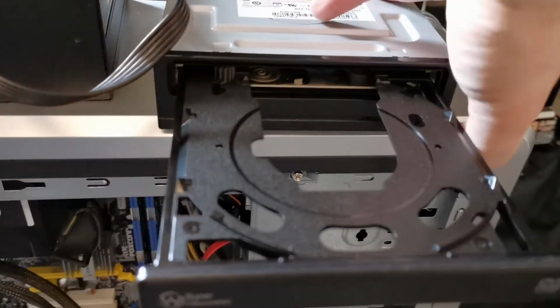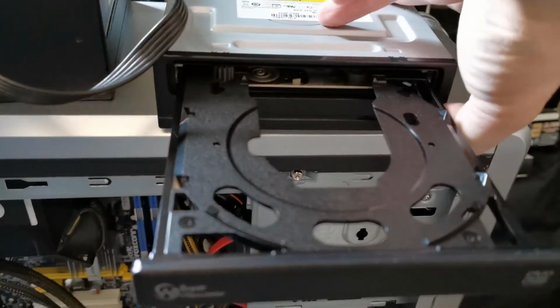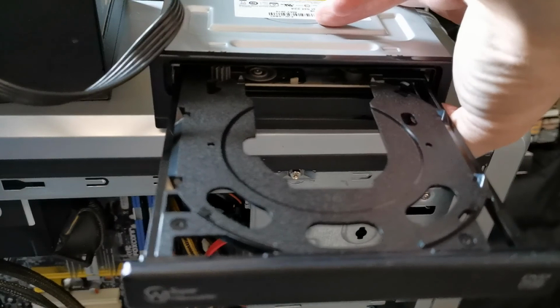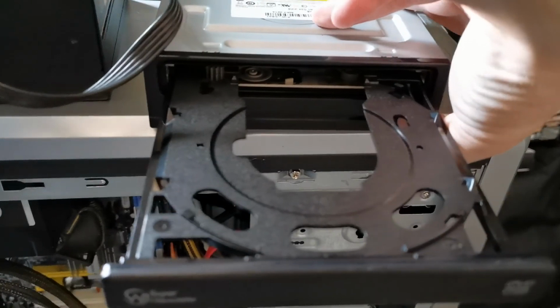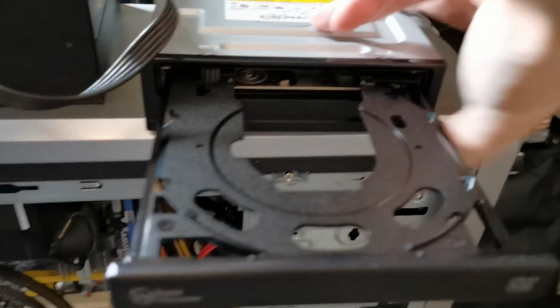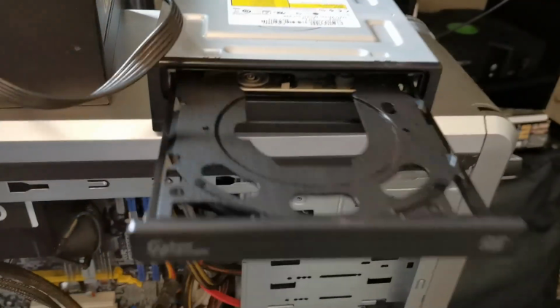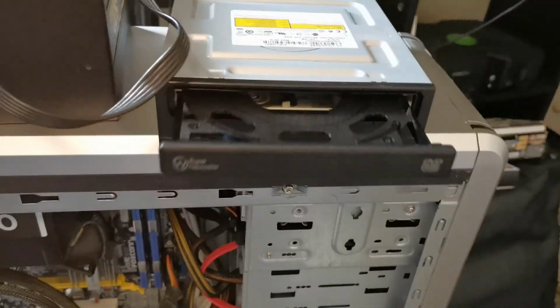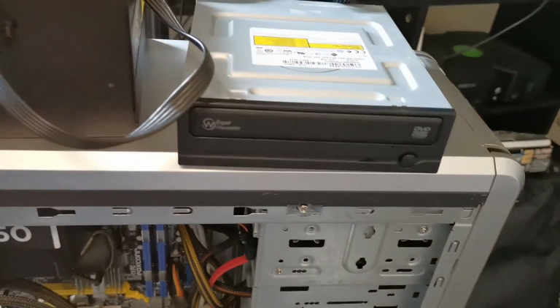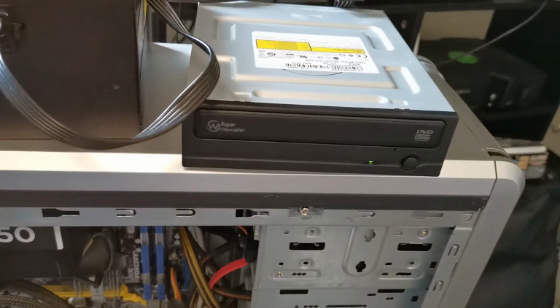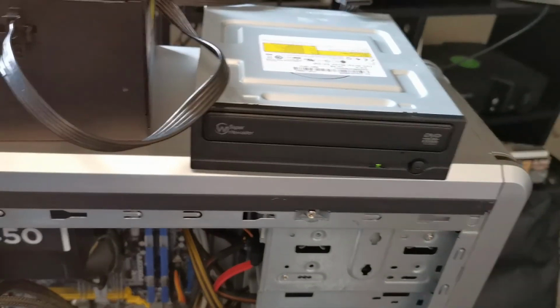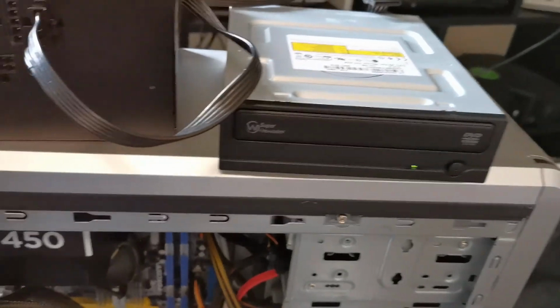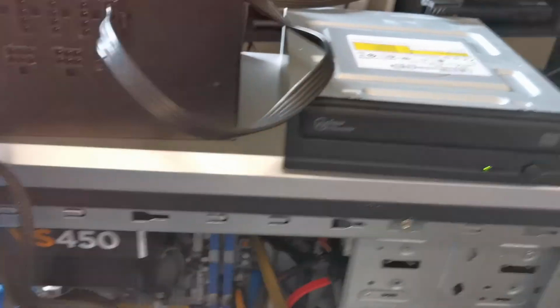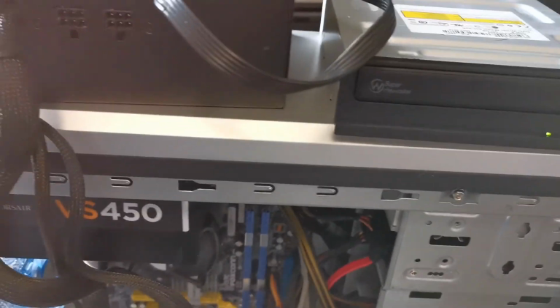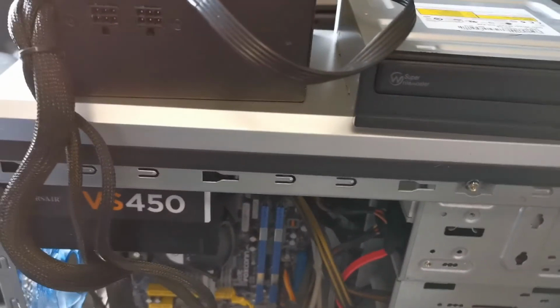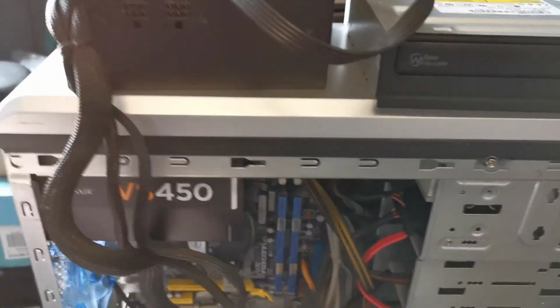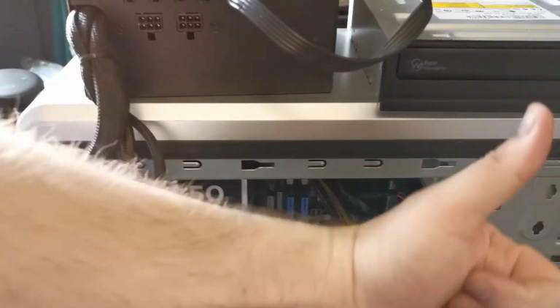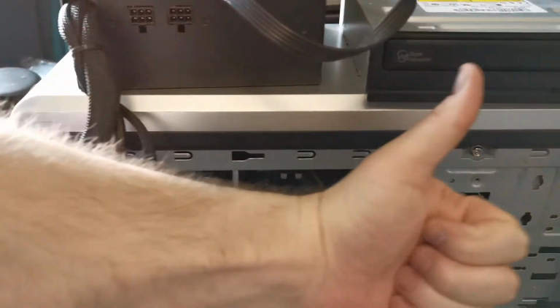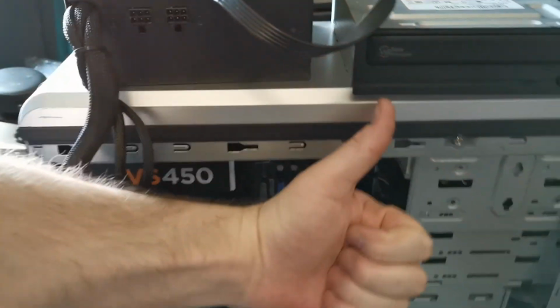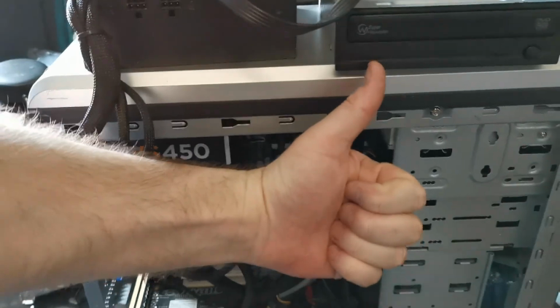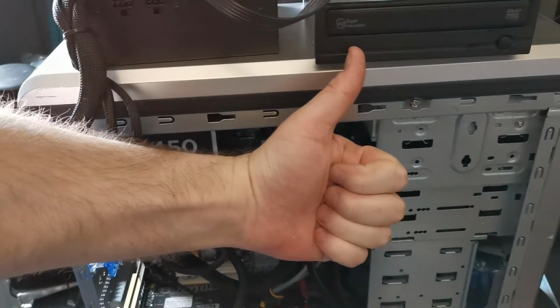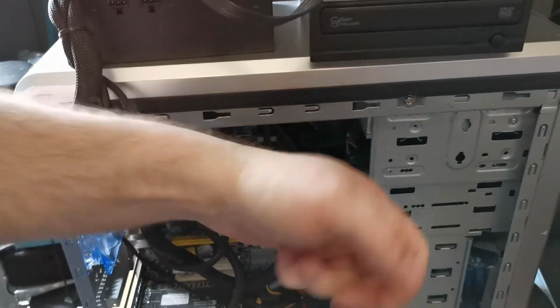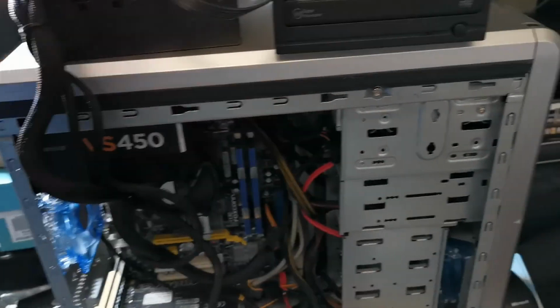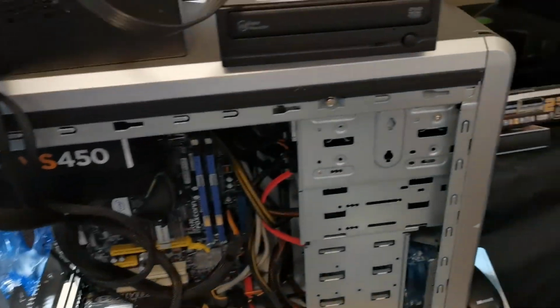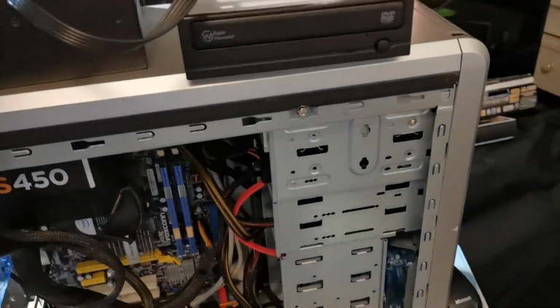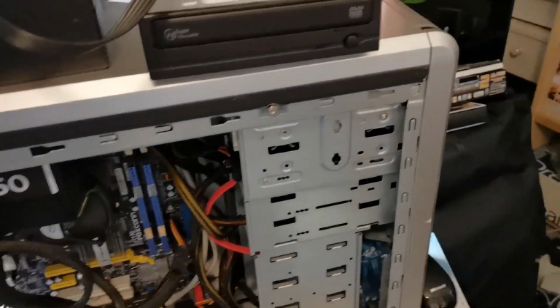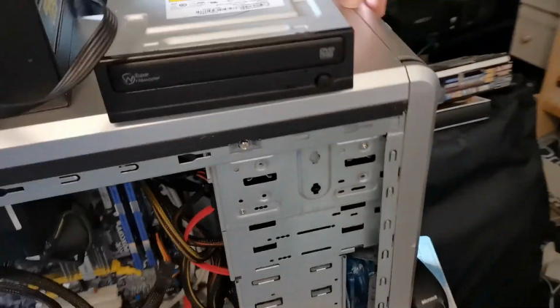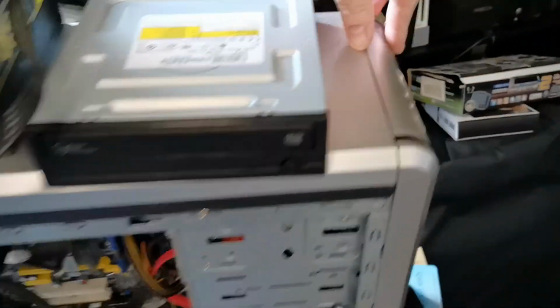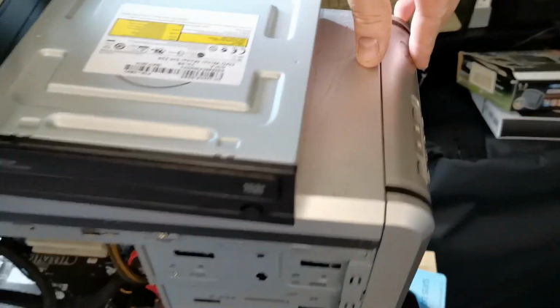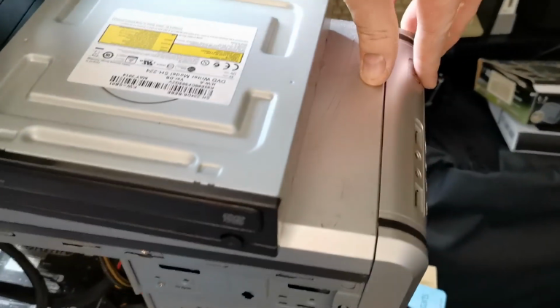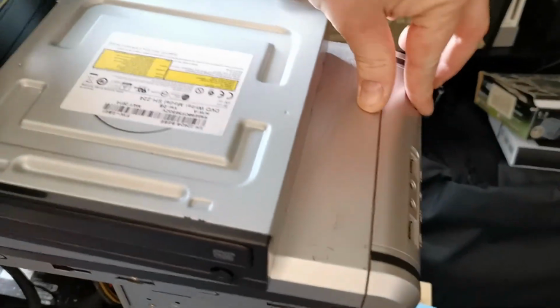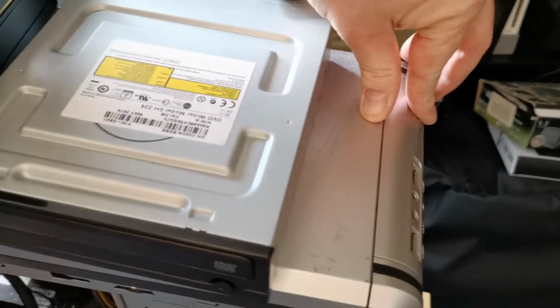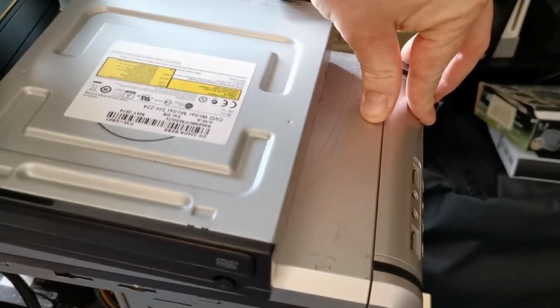24 pounds. Not at all bad. These power supplies are rock solid. And this is going to last for a goodly while longer. Okay, I think that's pretty much it. See you in the next one.